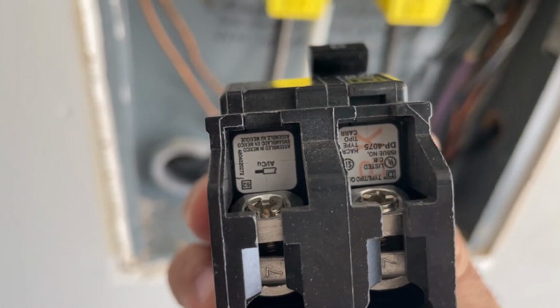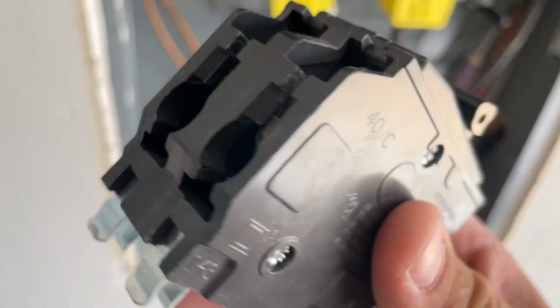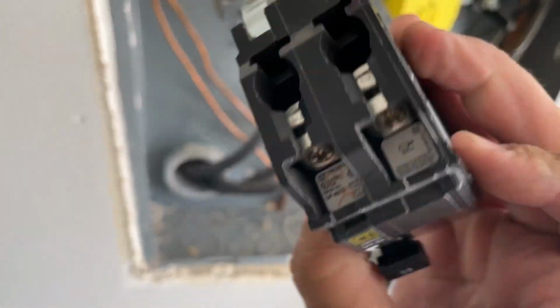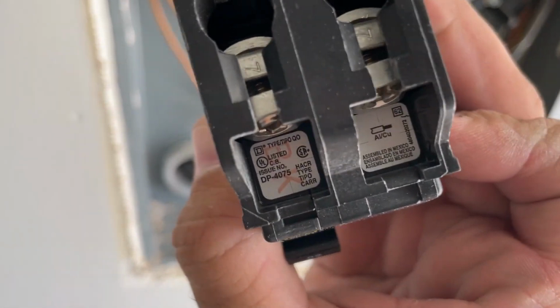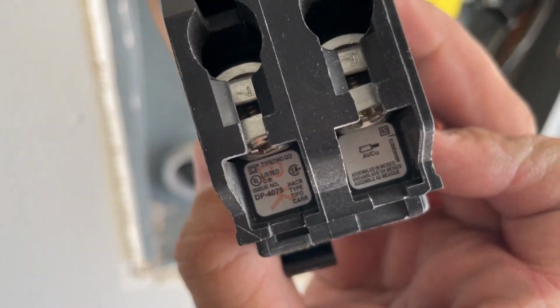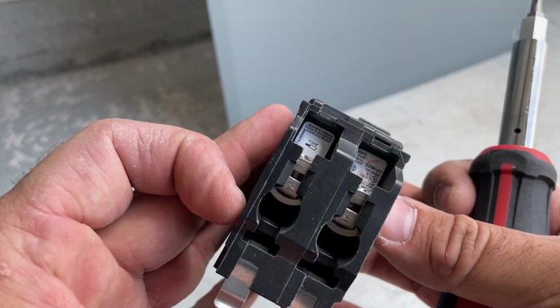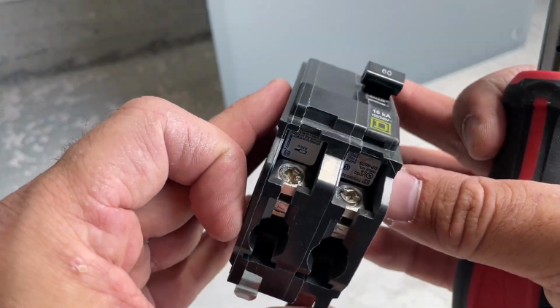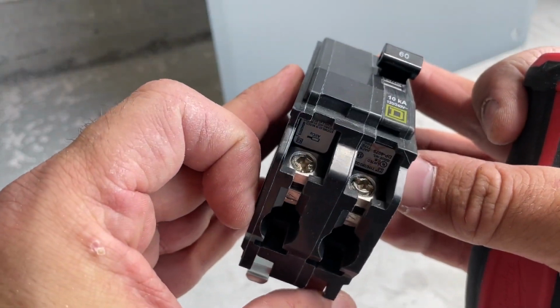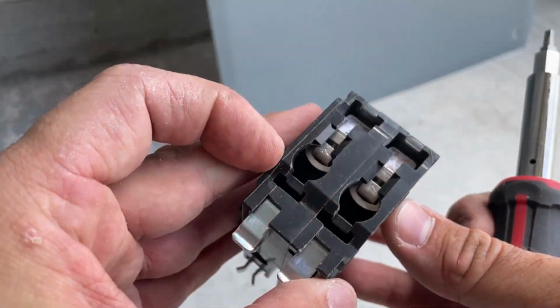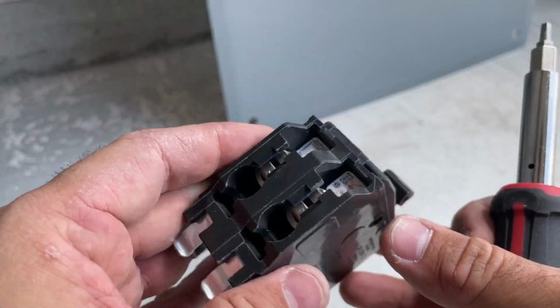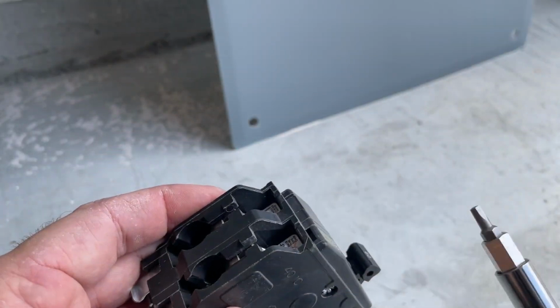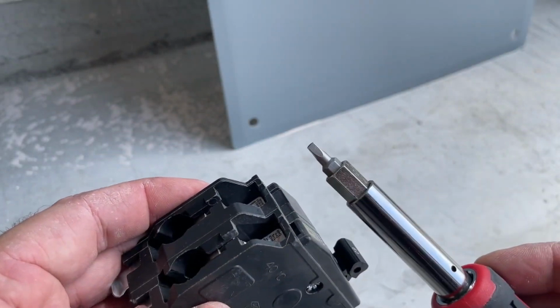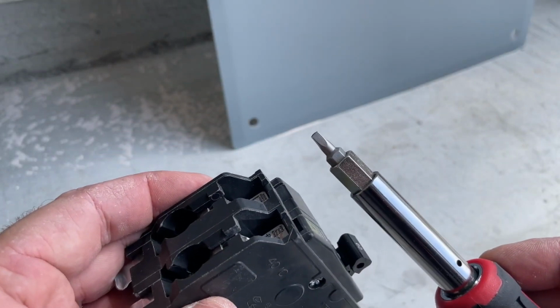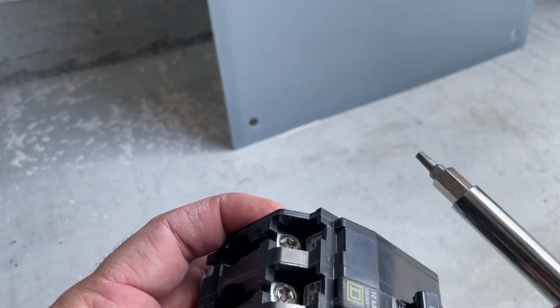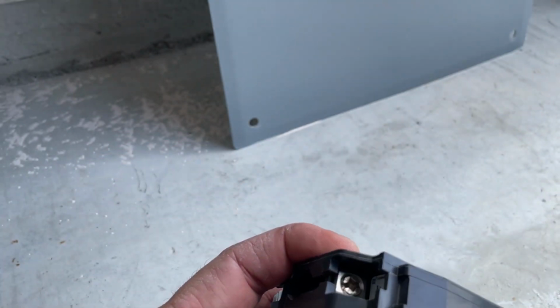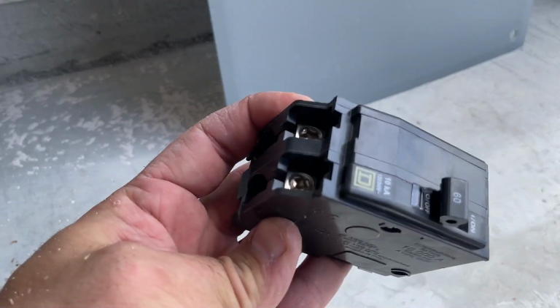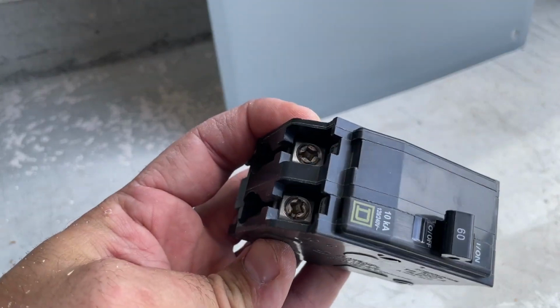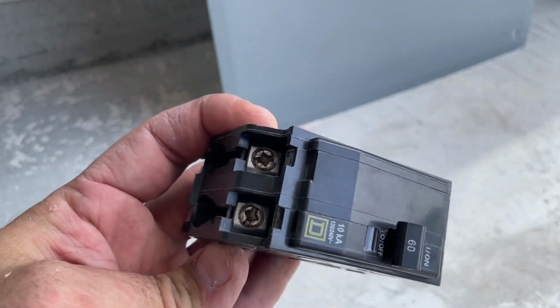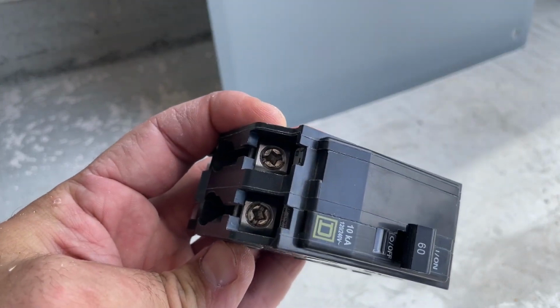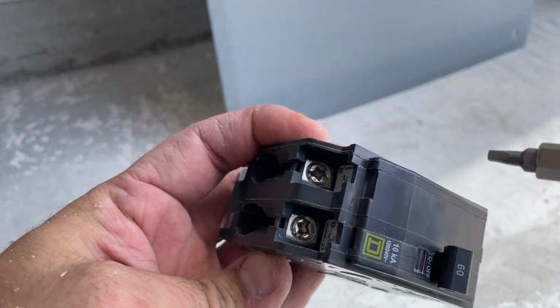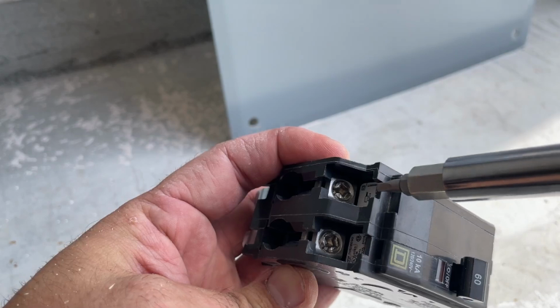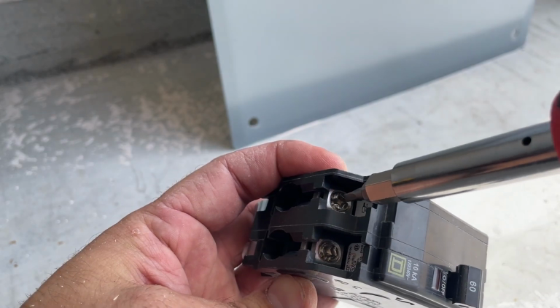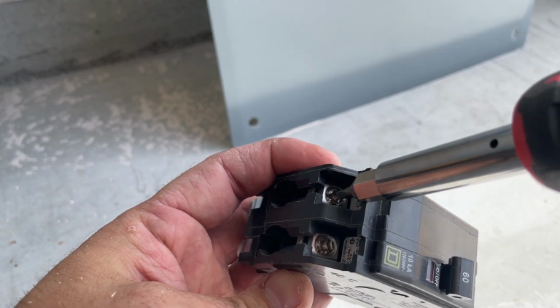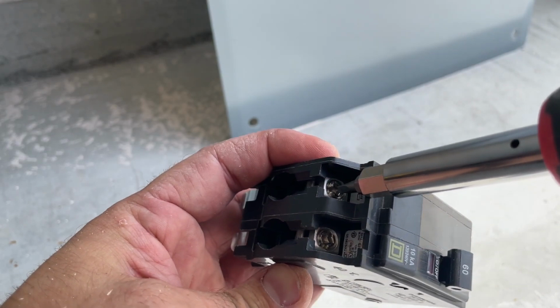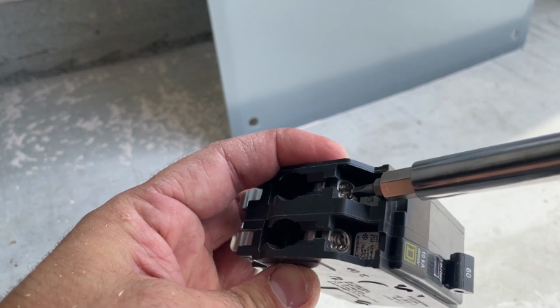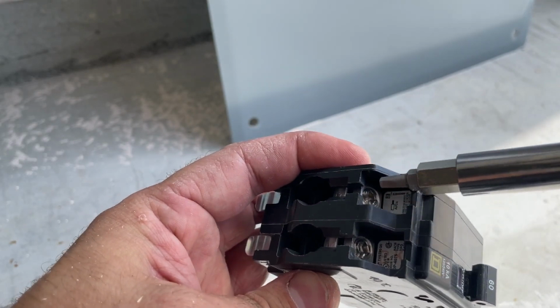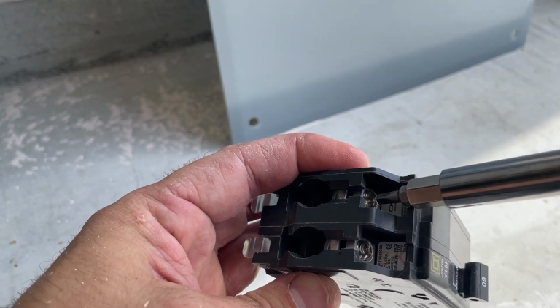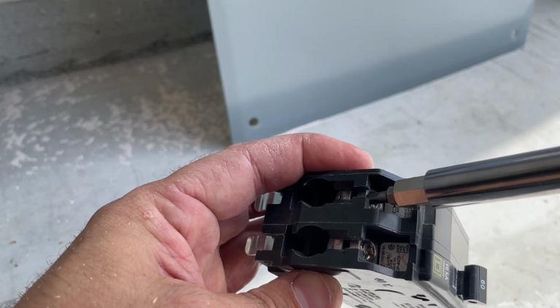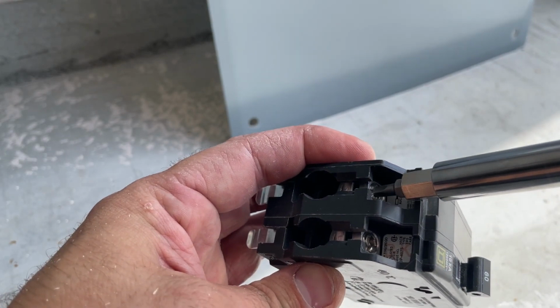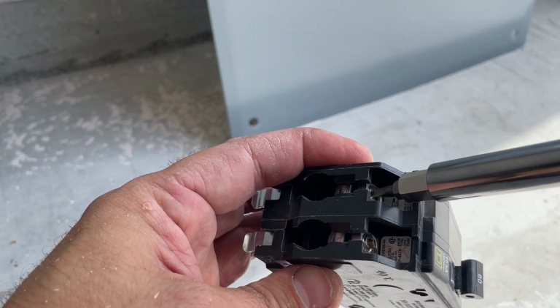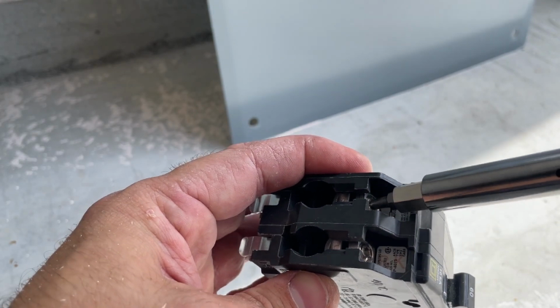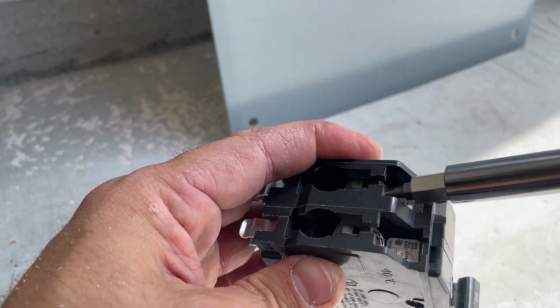This is the breaker I'm installing. I'm gonna prepare the breaker for the installation using the proper screwdriver. Sometimes people use the Phillips, but it's not the proper way. All the tools and materials I'm using in this video I'm gonna list in the description below.